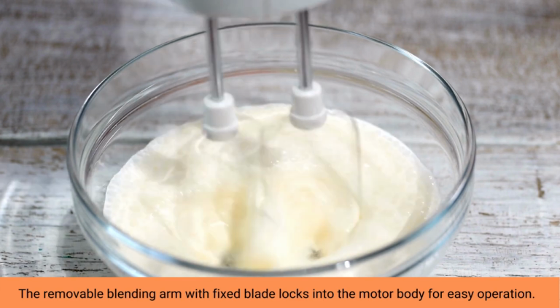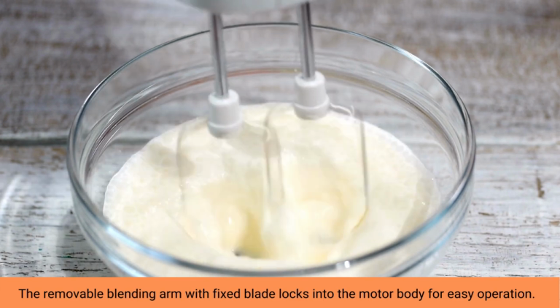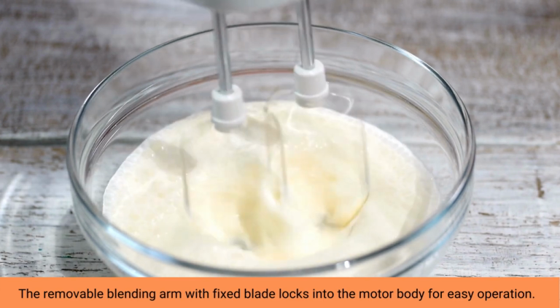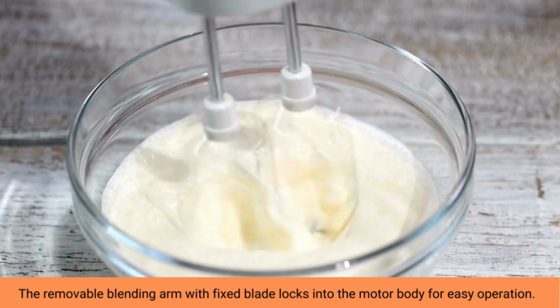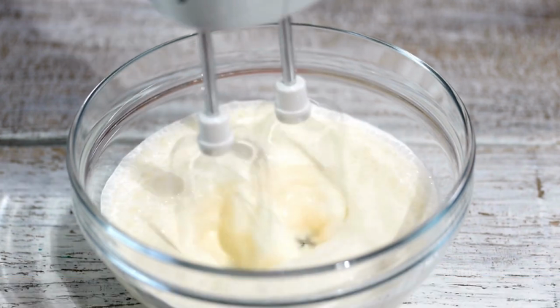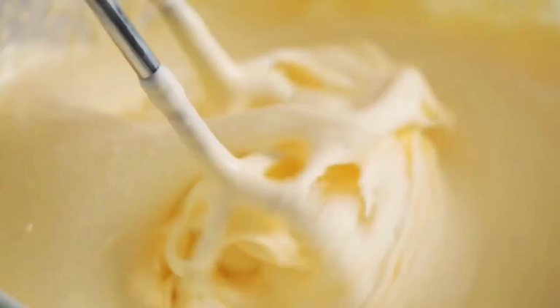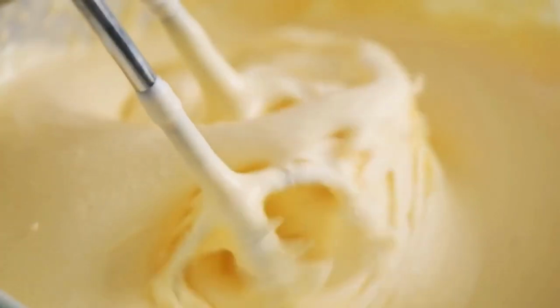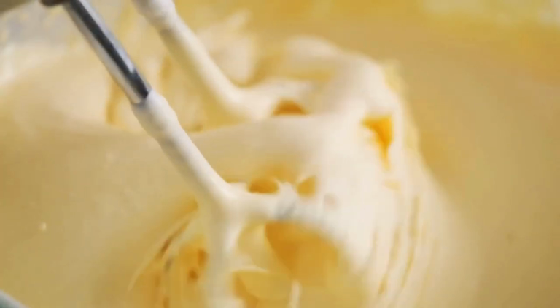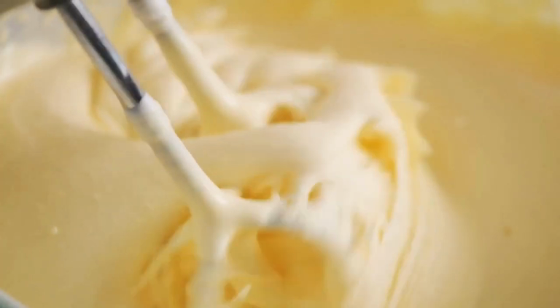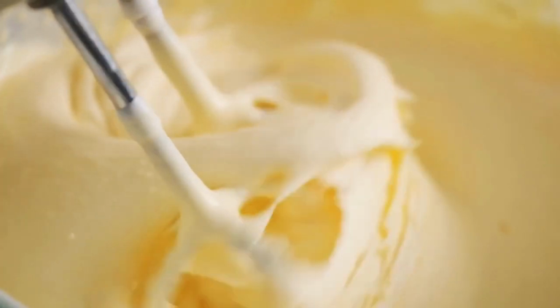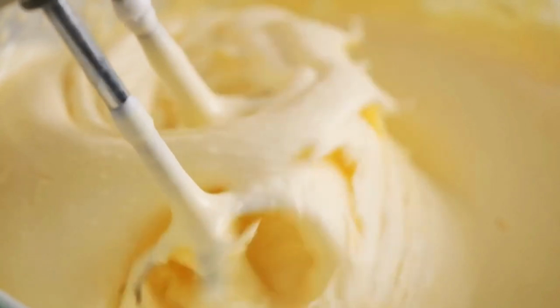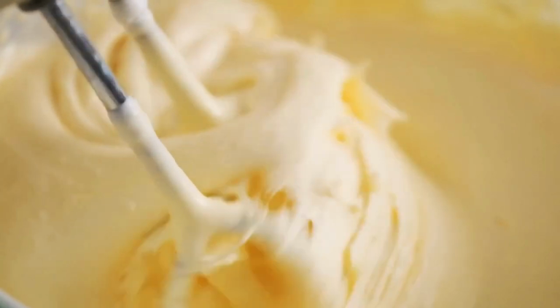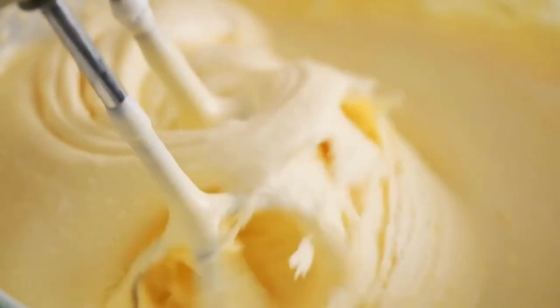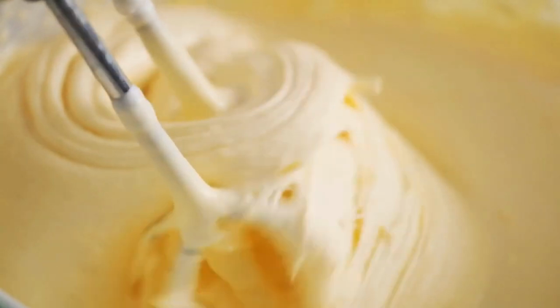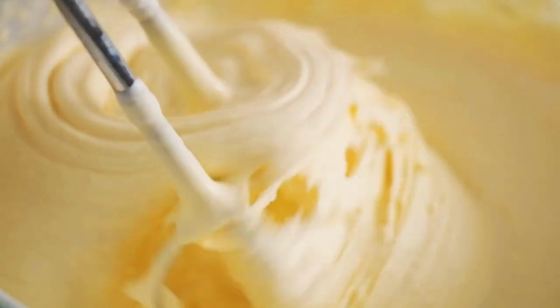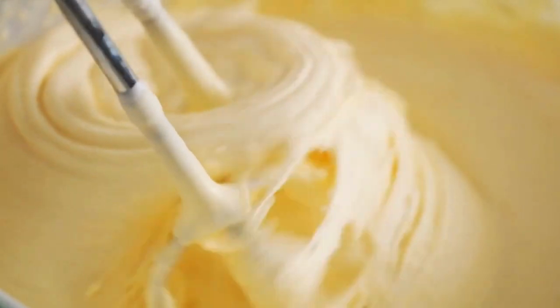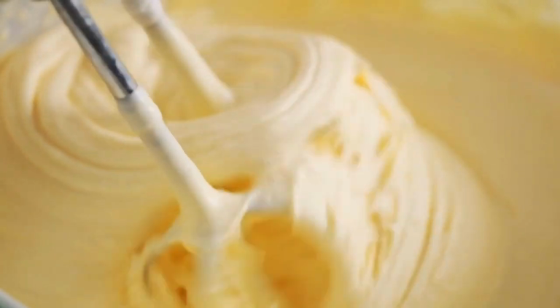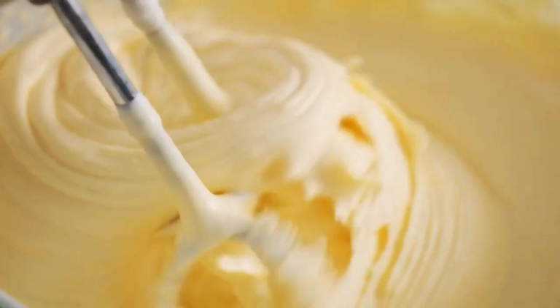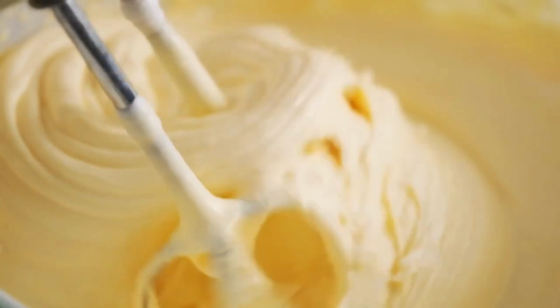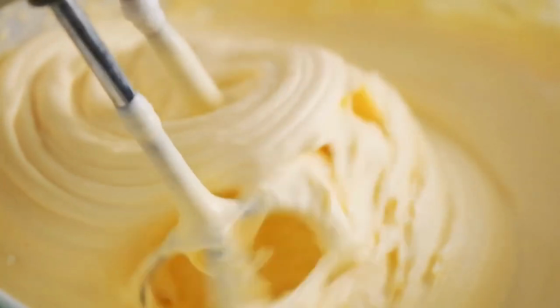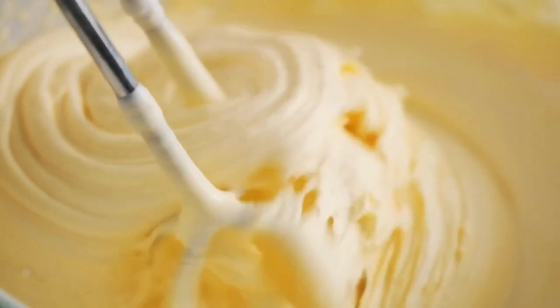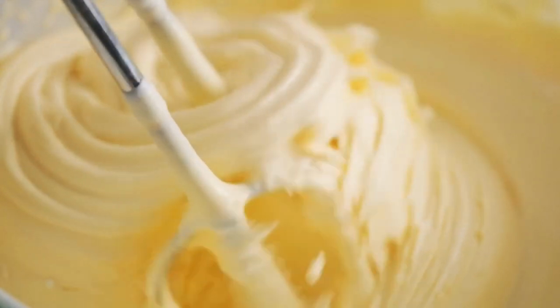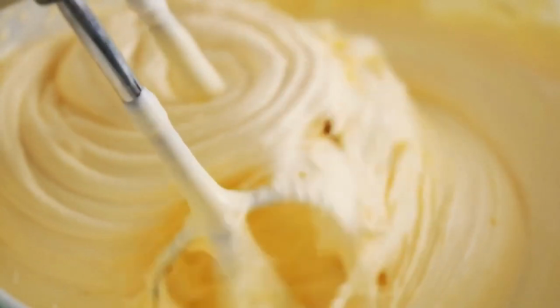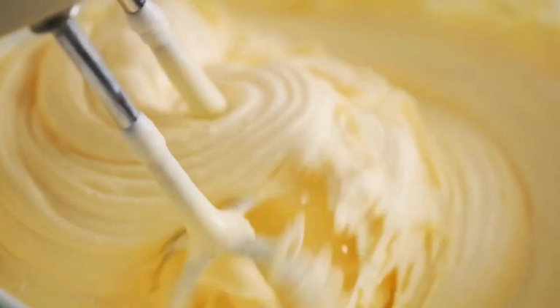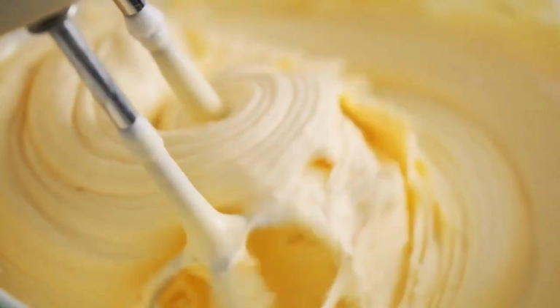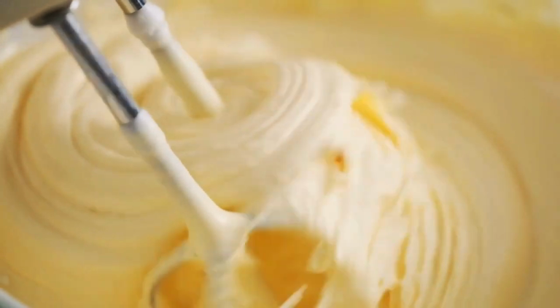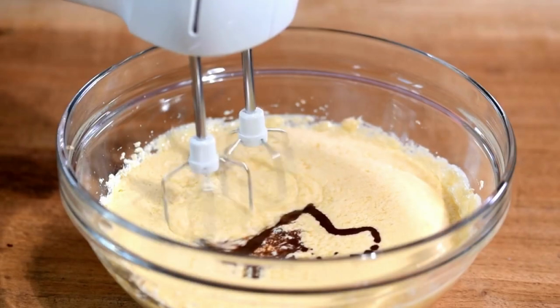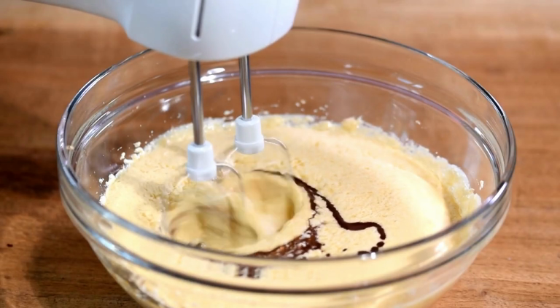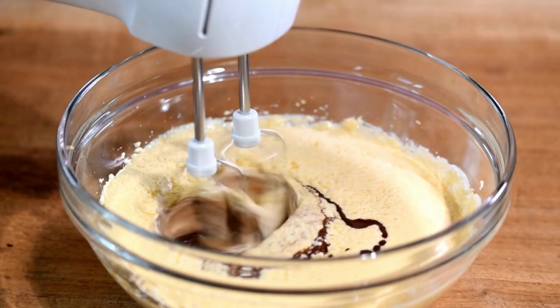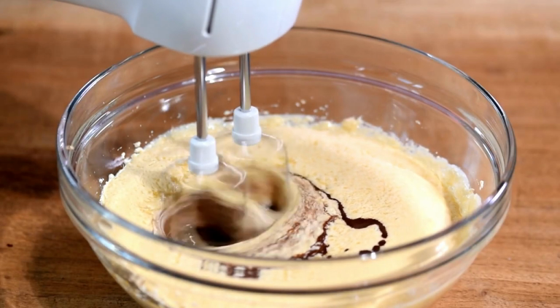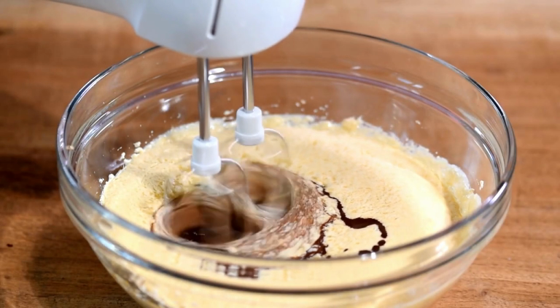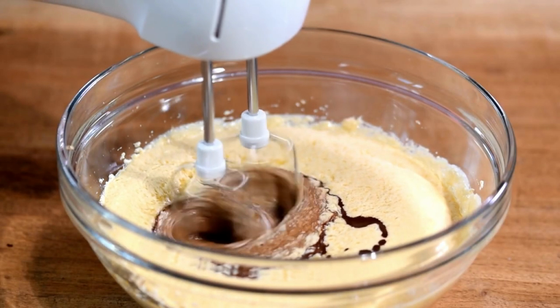Need a coffee break? Treat yourself to a homemade latte thanks to your speedy handheld appliance. Simply attach the frother head to begin putting together customized hot drinks in minutes.